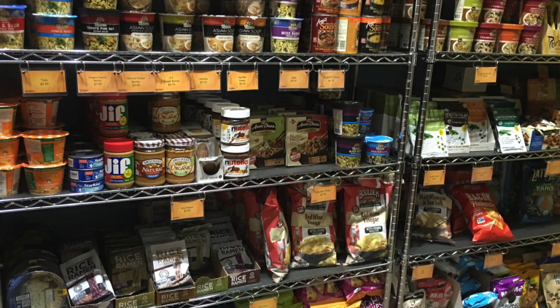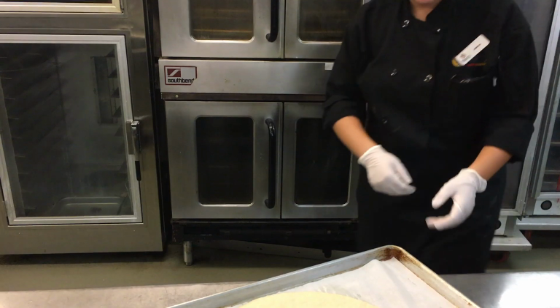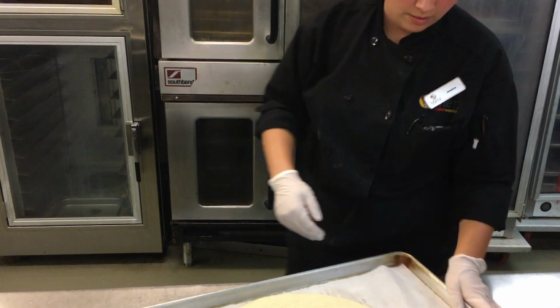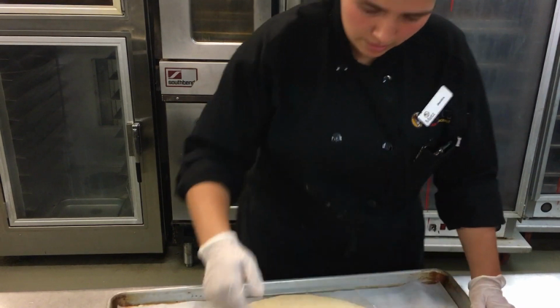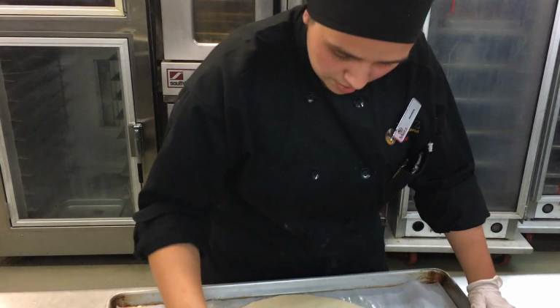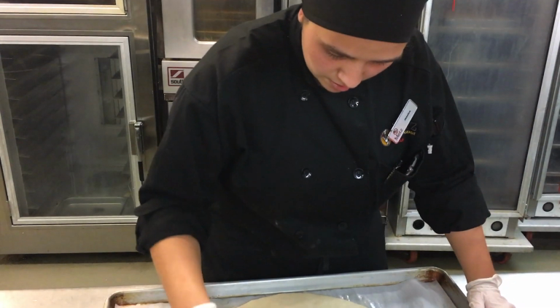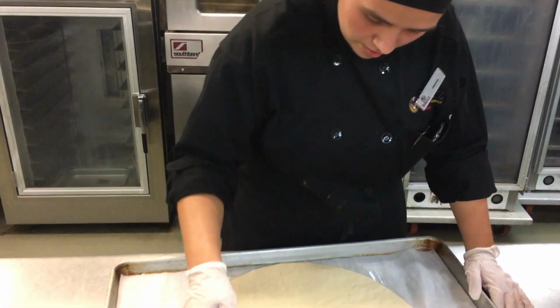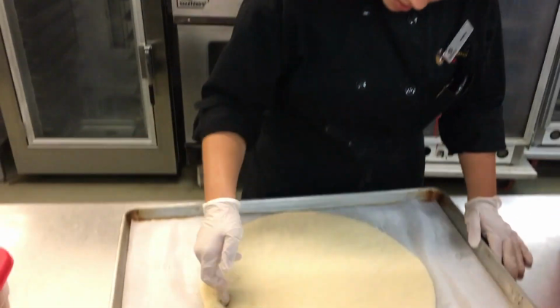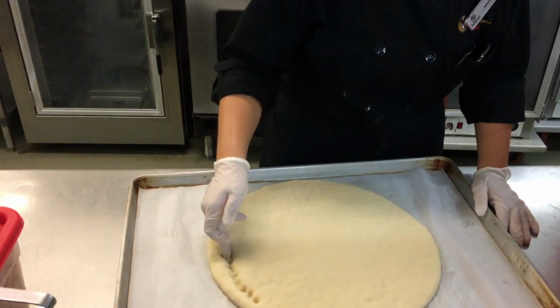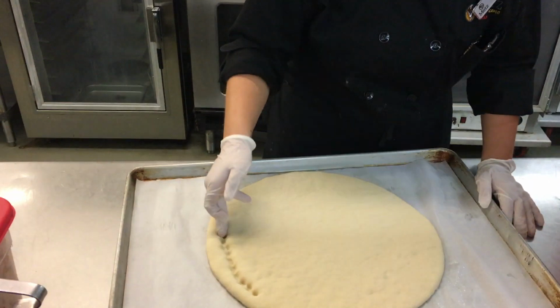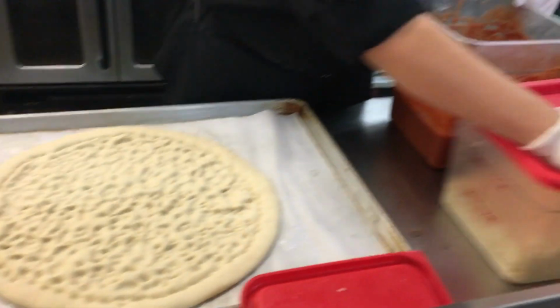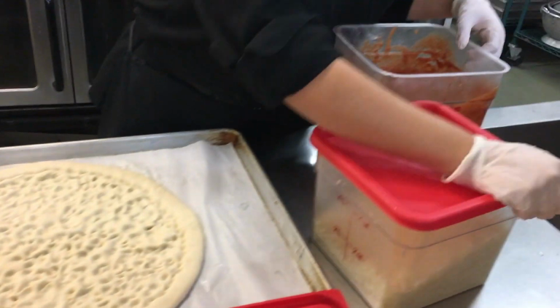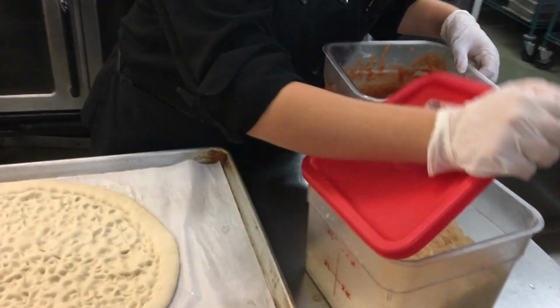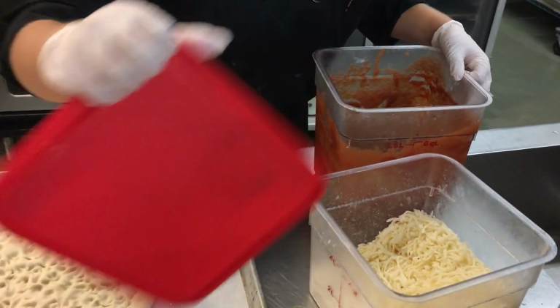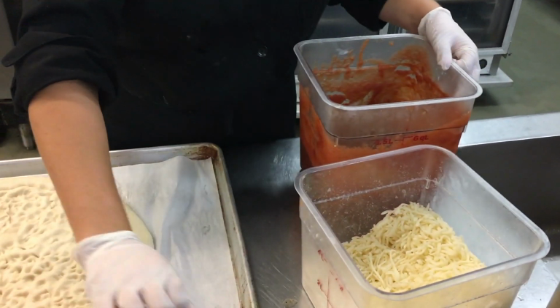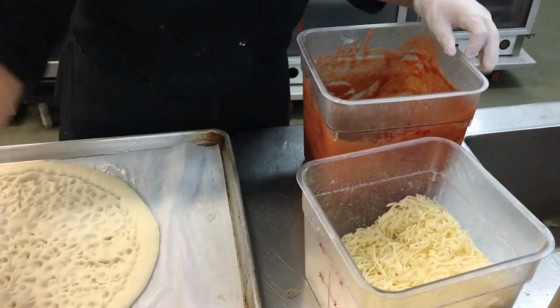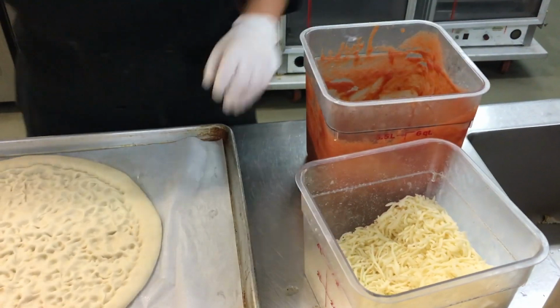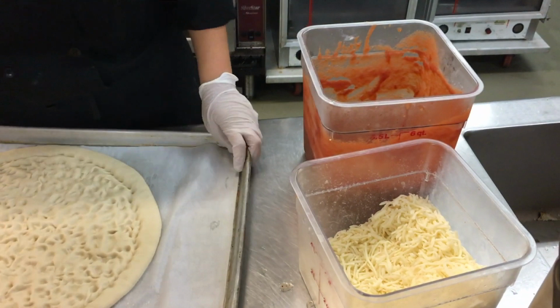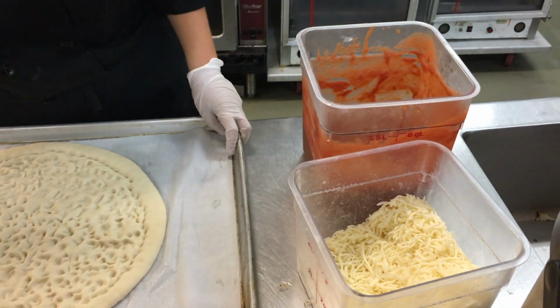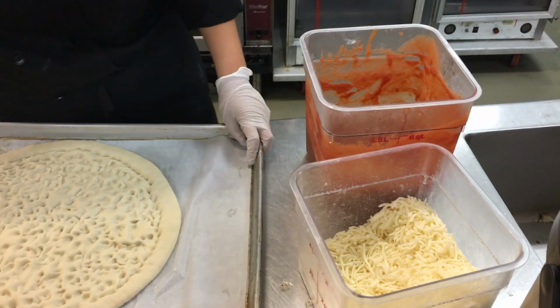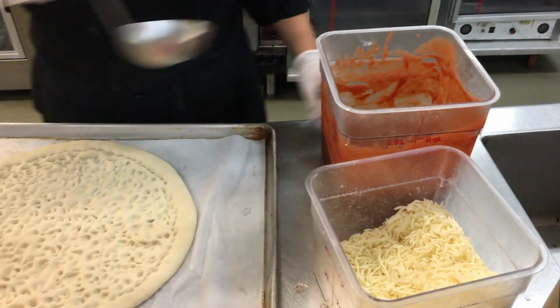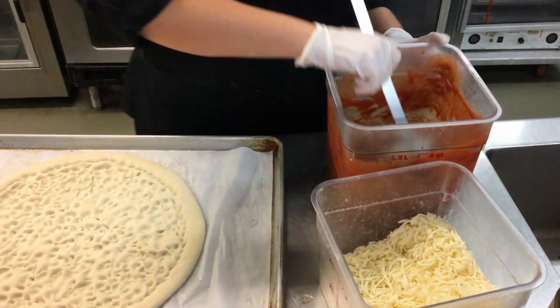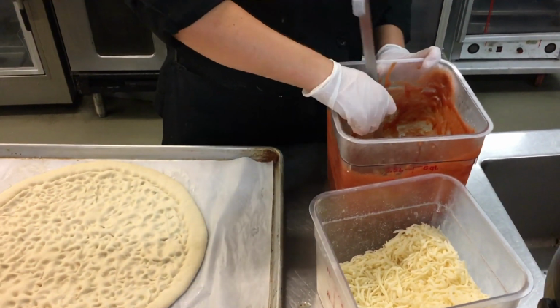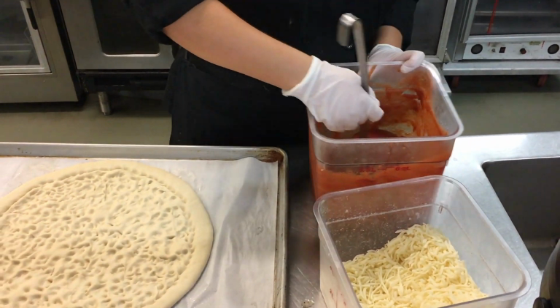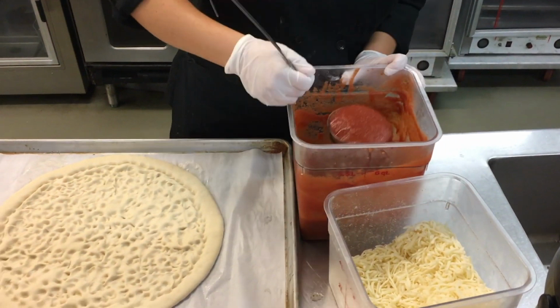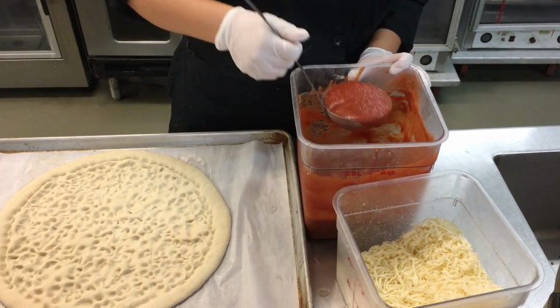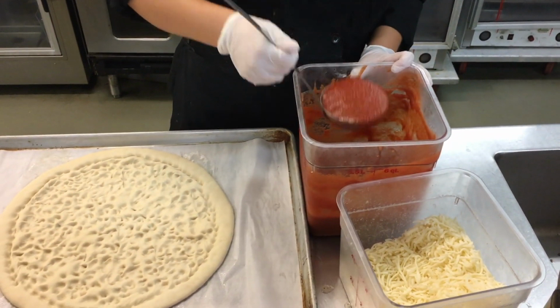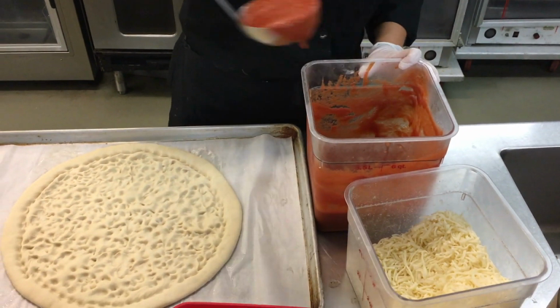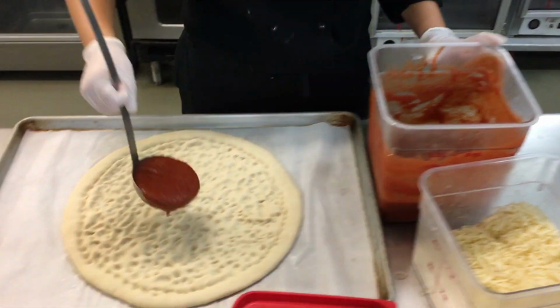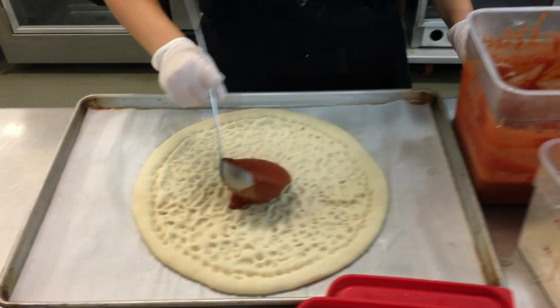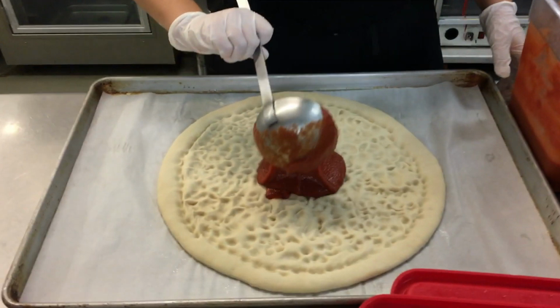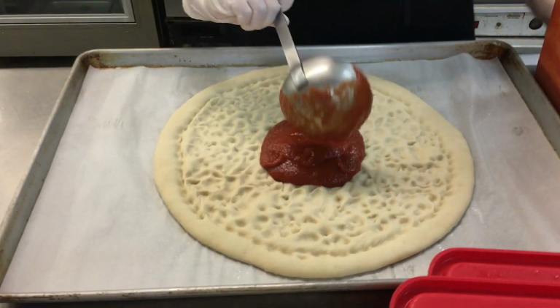Students can also call the C-Store ahead of time to order a pizza. Pizzas are available from 6:30pm to 10:00pm, making it a perfect snack for late night study sessions.